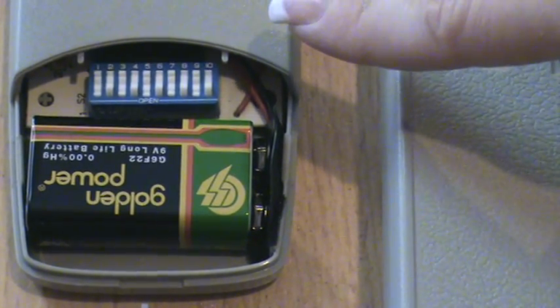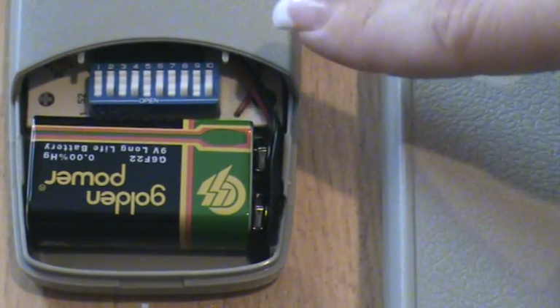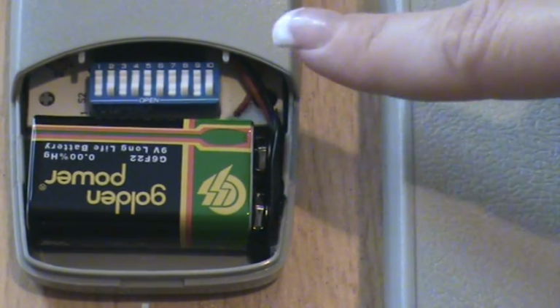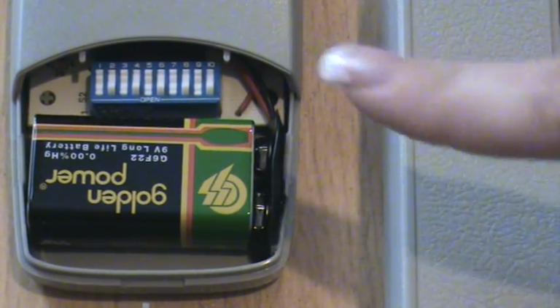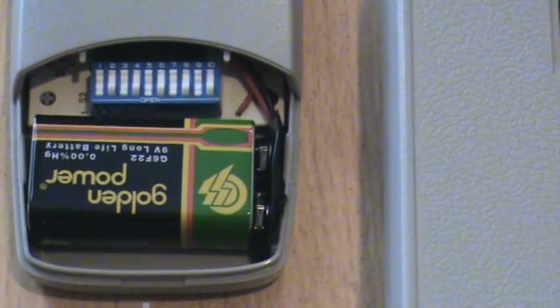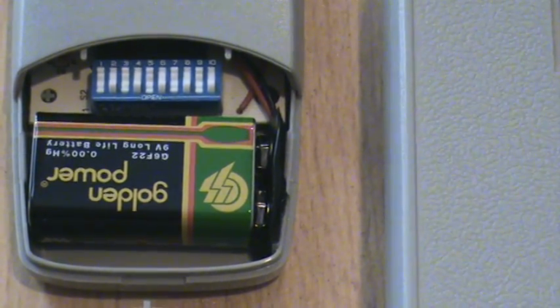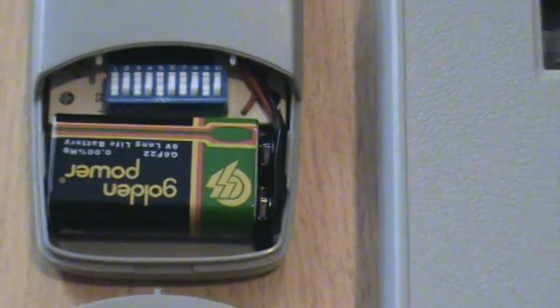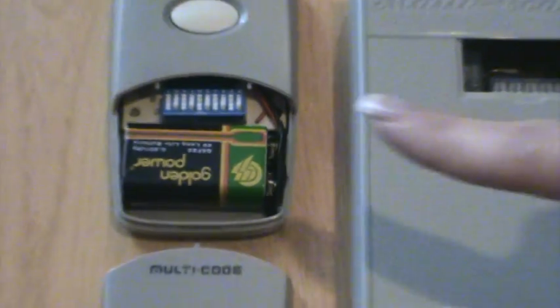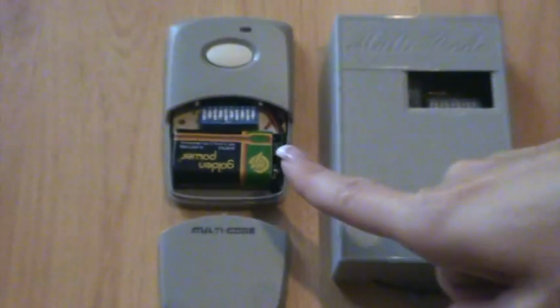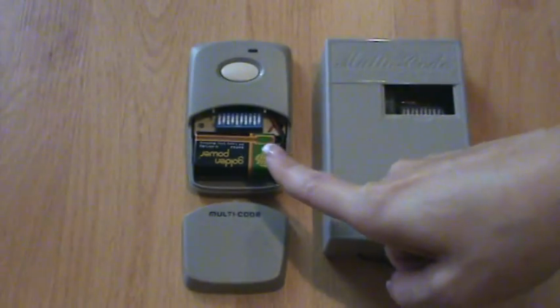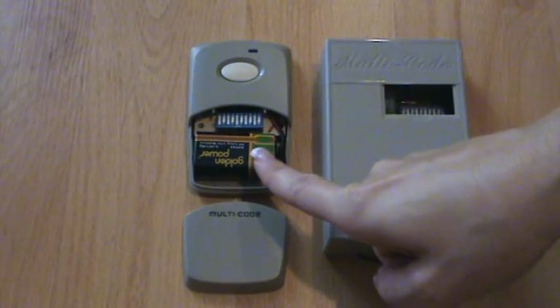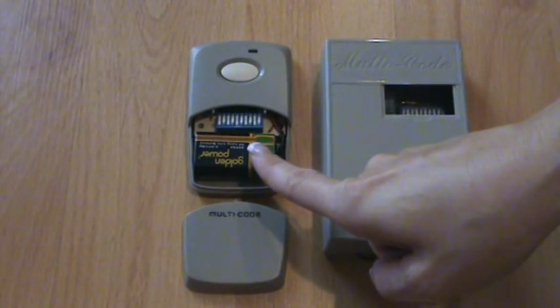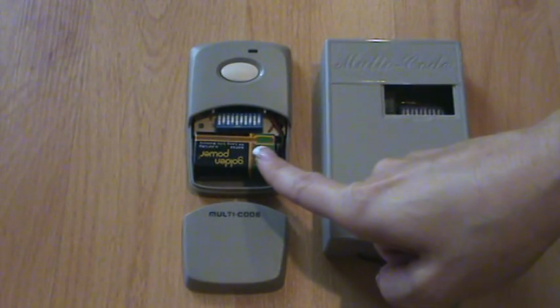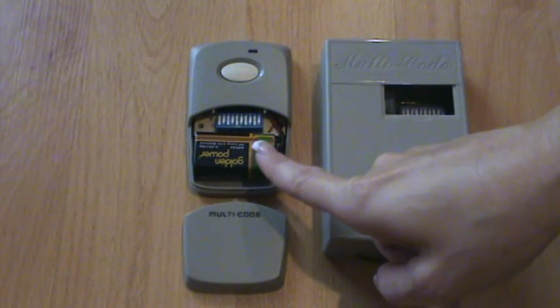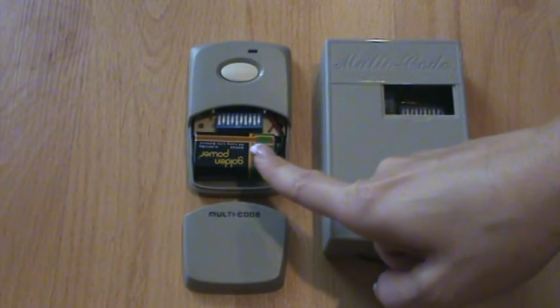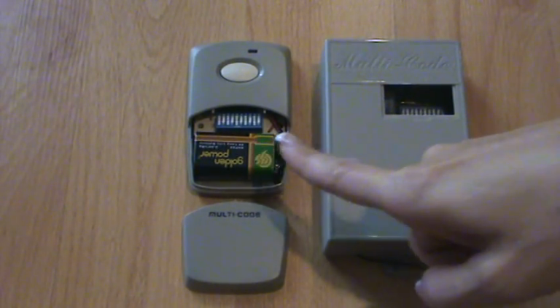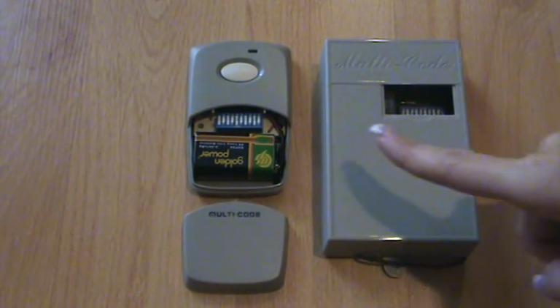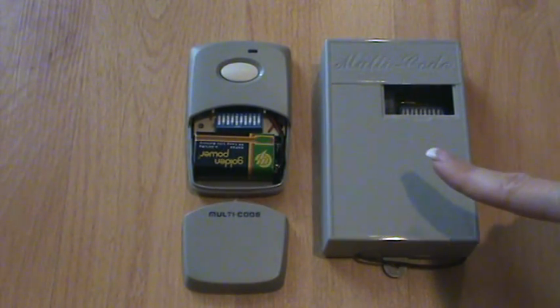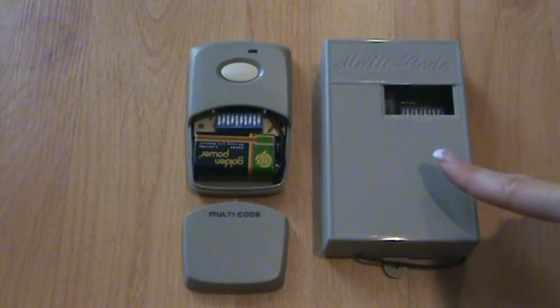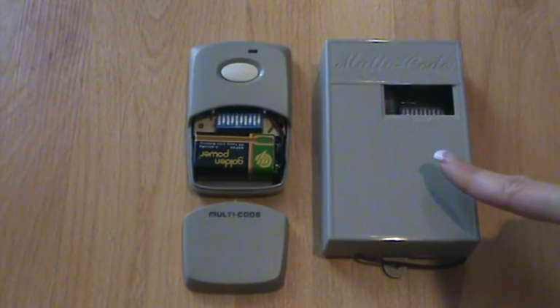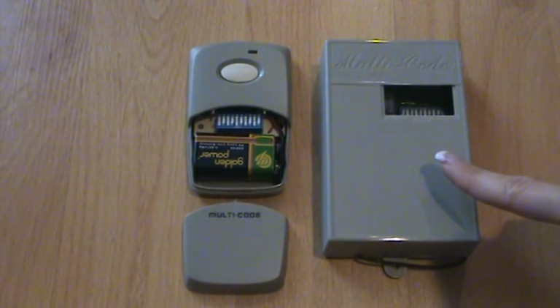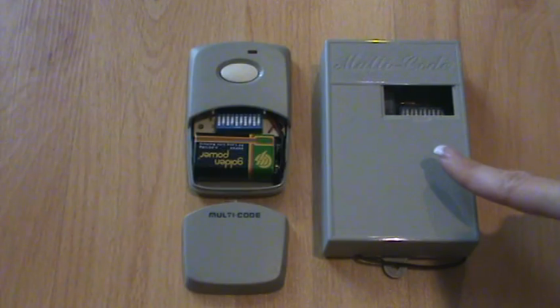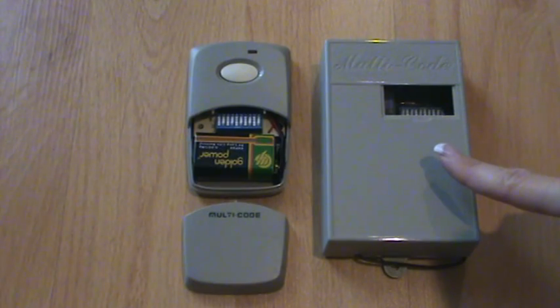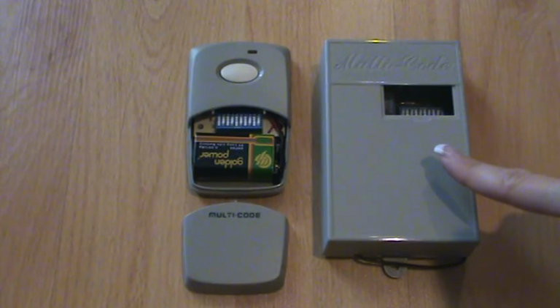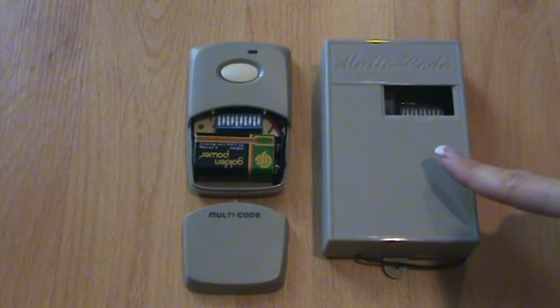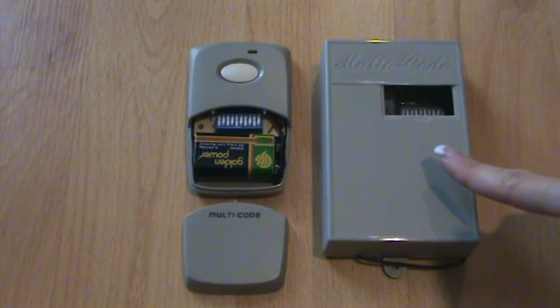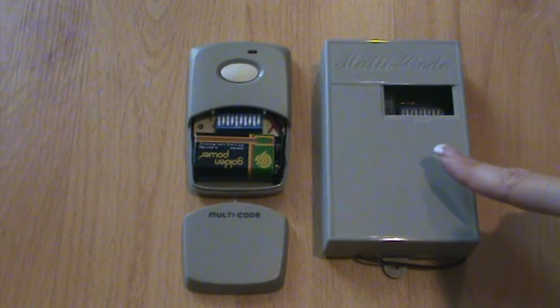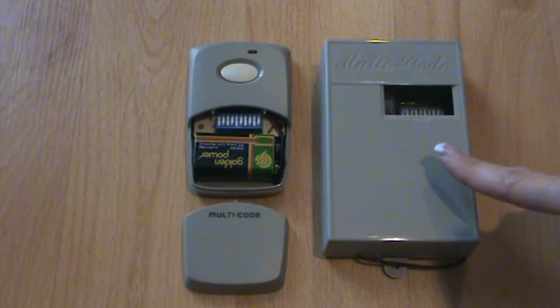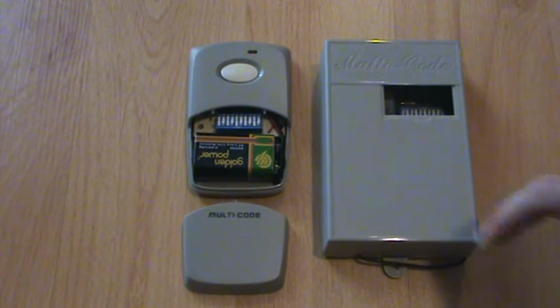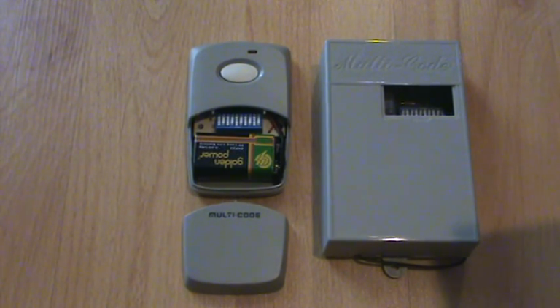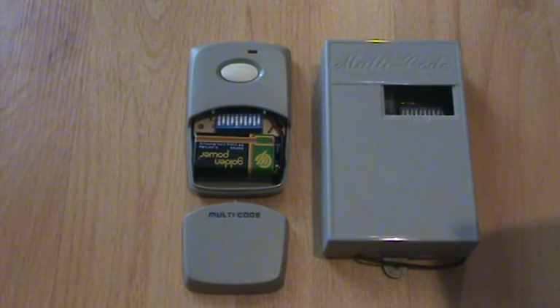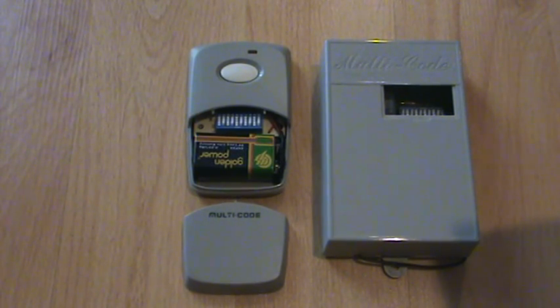We will use the Multicode brand remote 3089 and the Multicode receiver 1090, a common set found on many garage doors and gates, to show how to program.